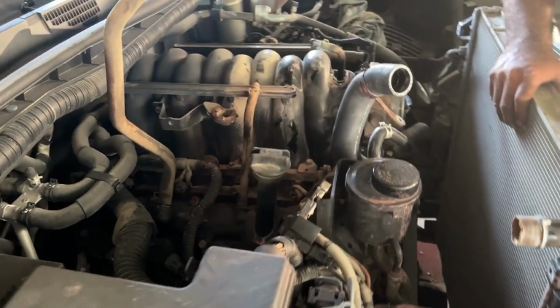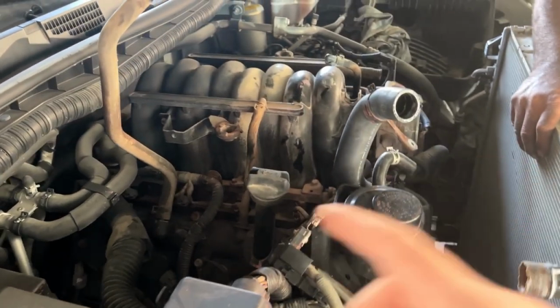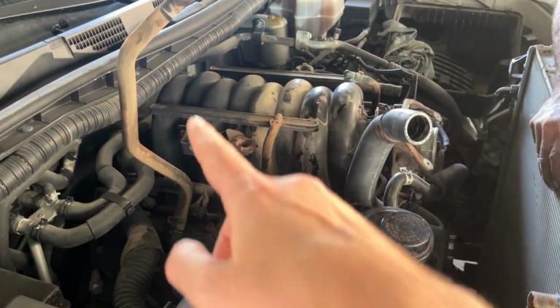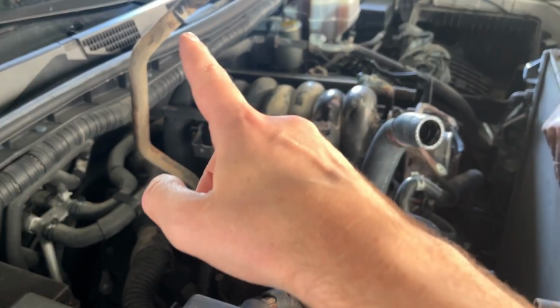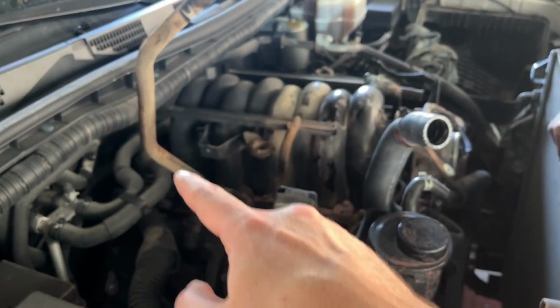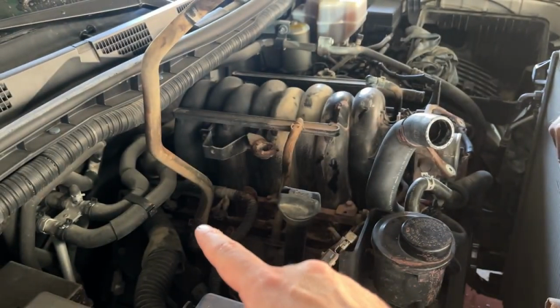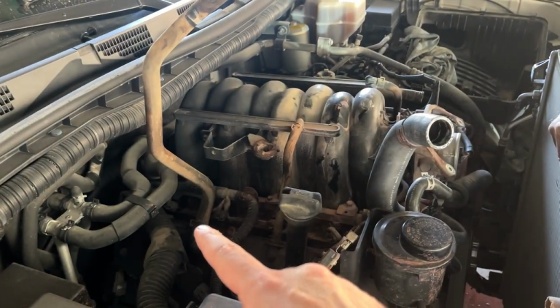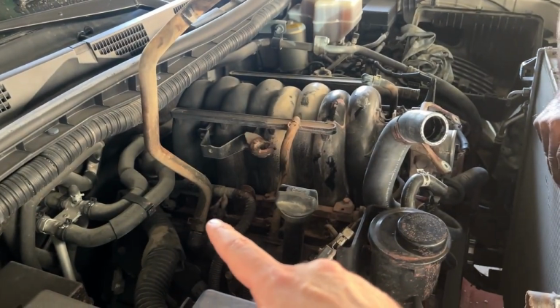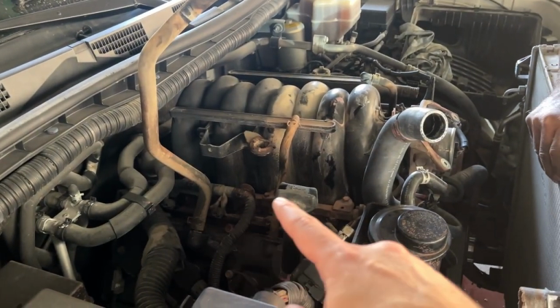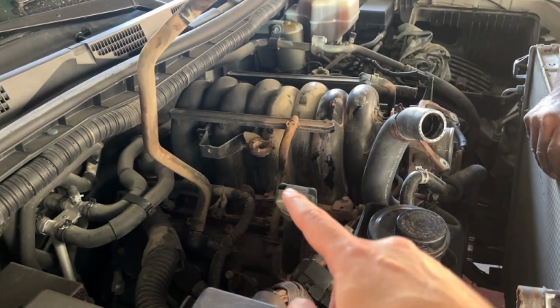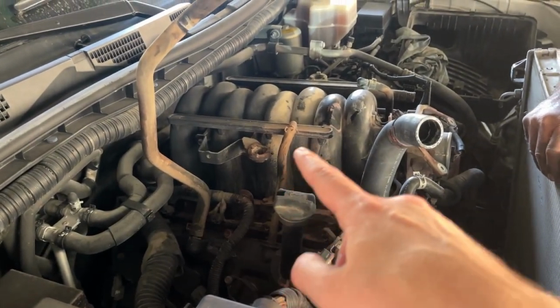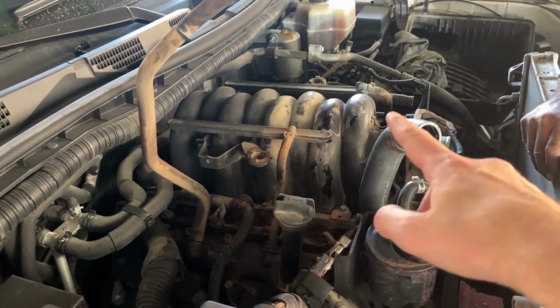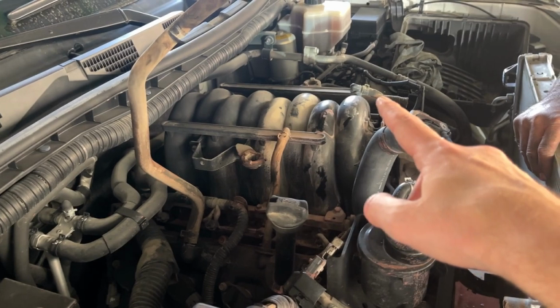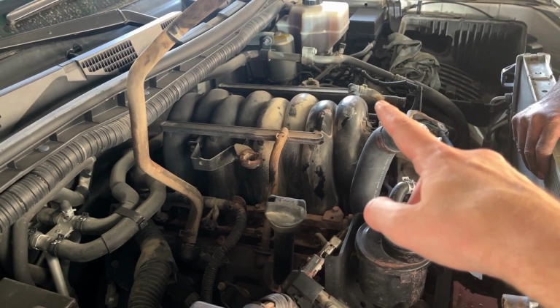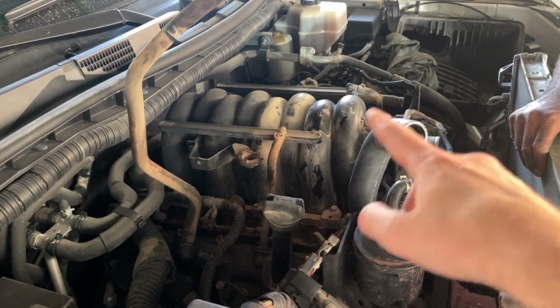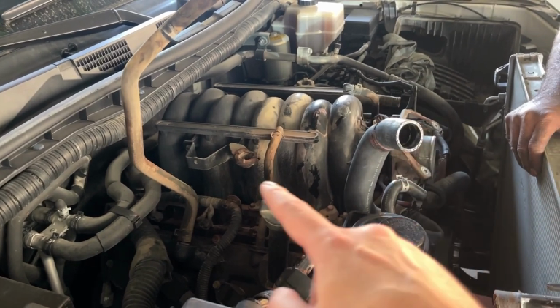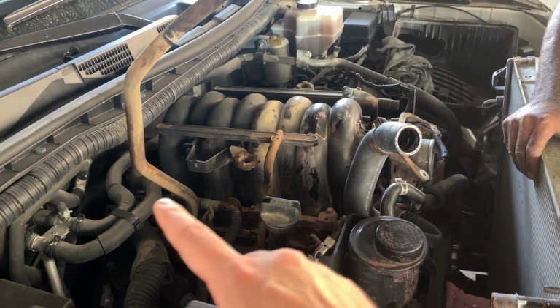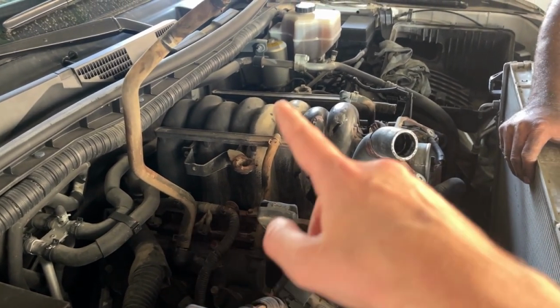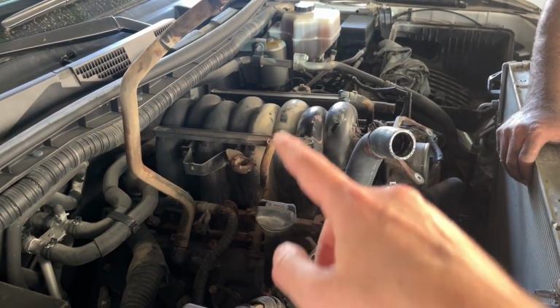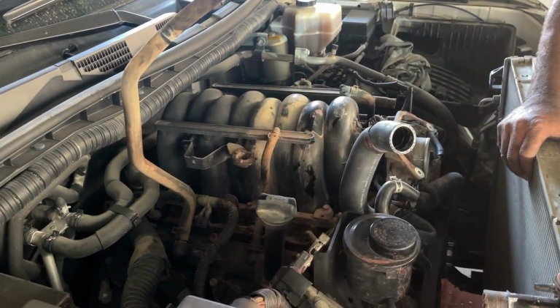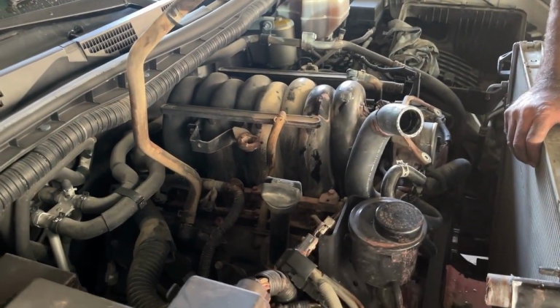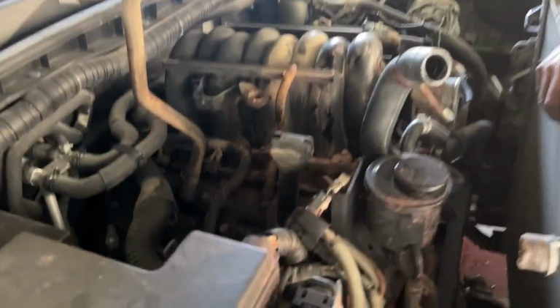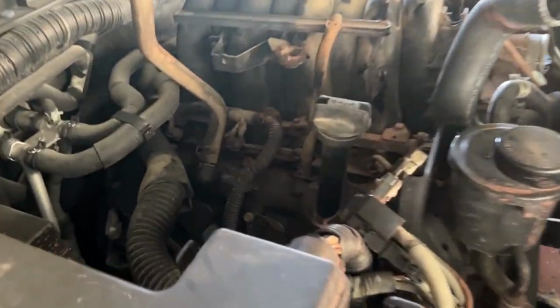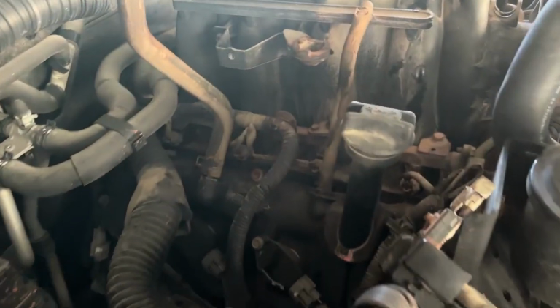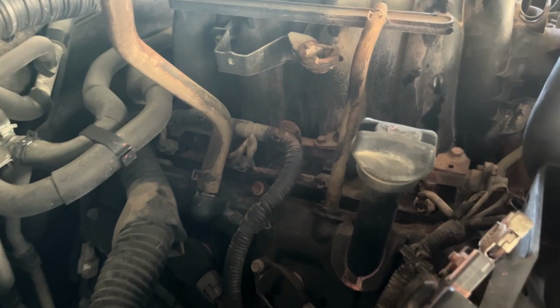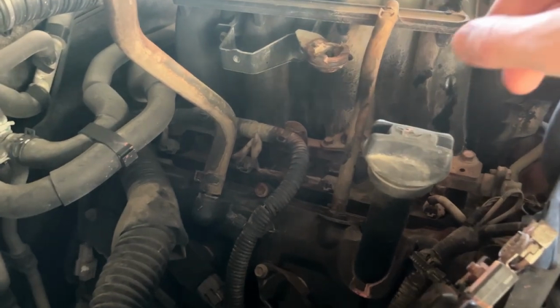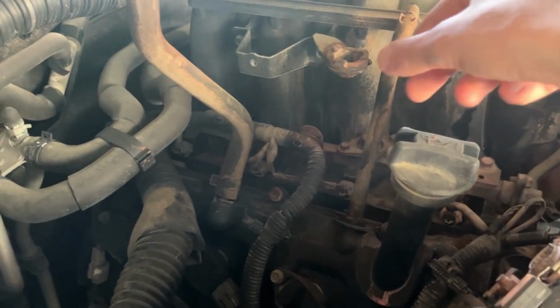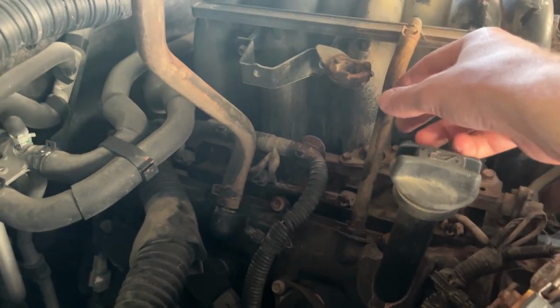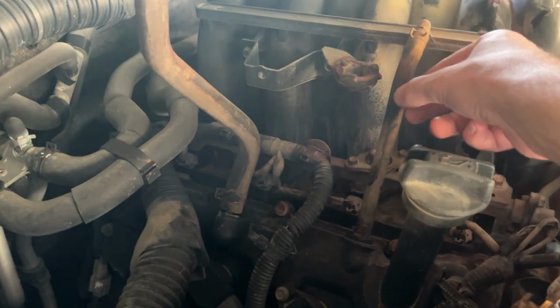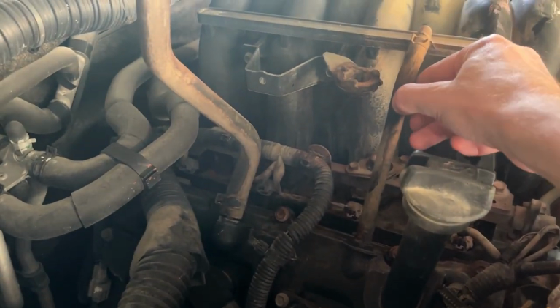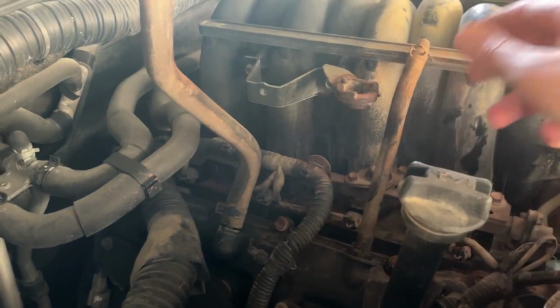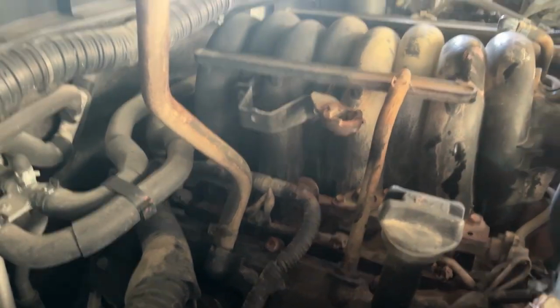This hose is for the air — these are like air breather pipes. All of them, one, two, three, there should be one more. They are very hard, like a stone — very hard.